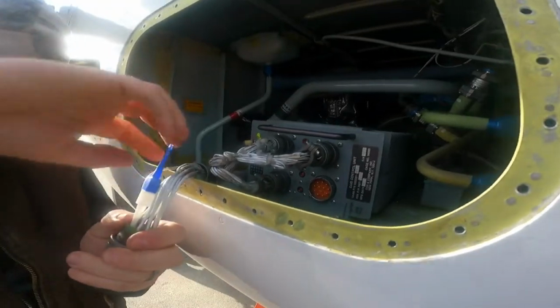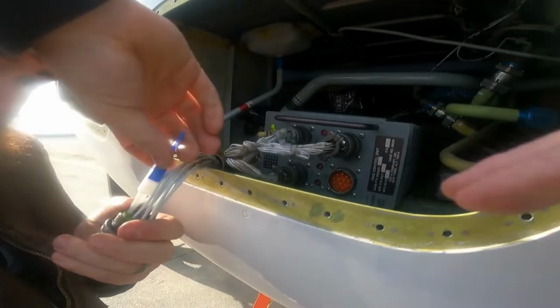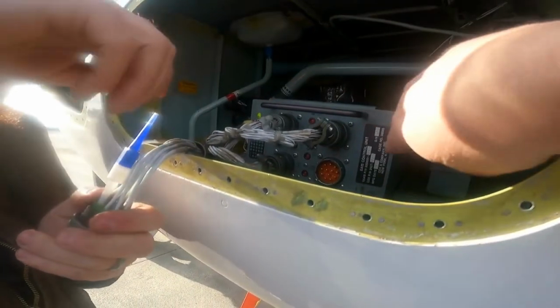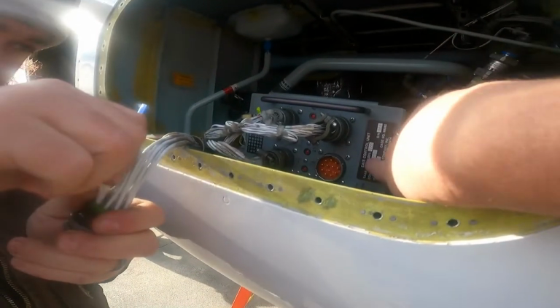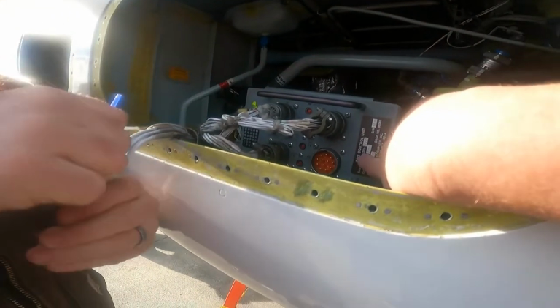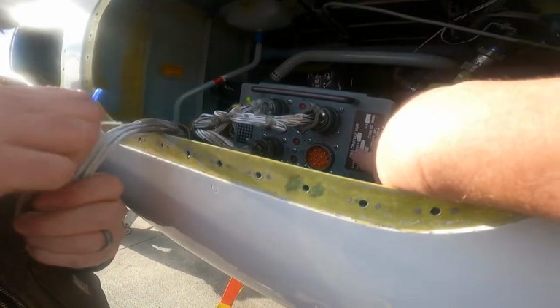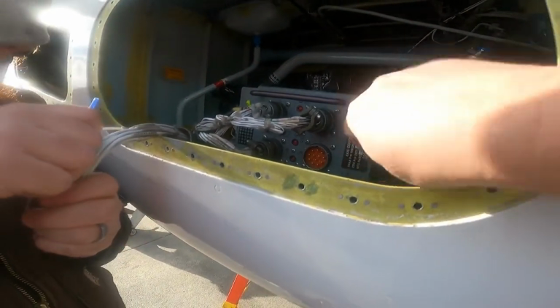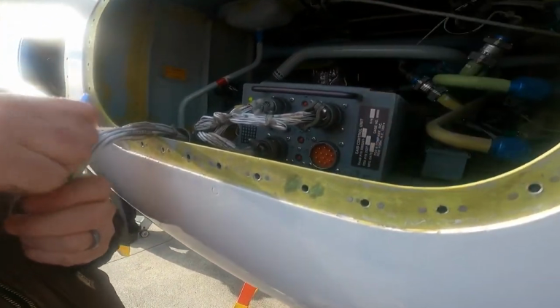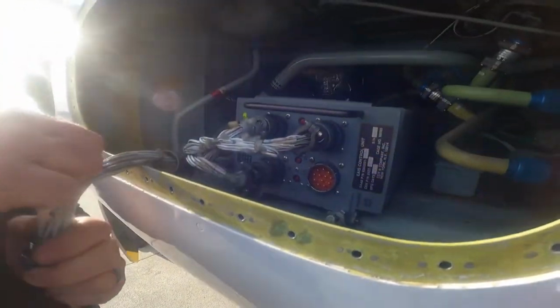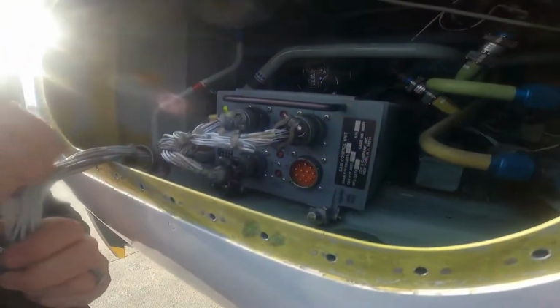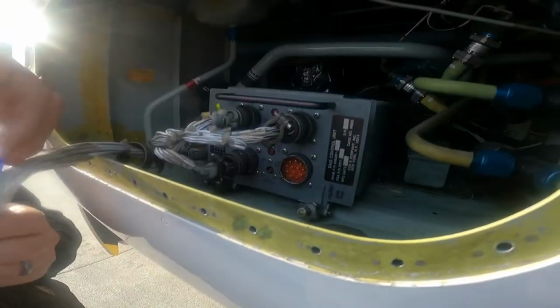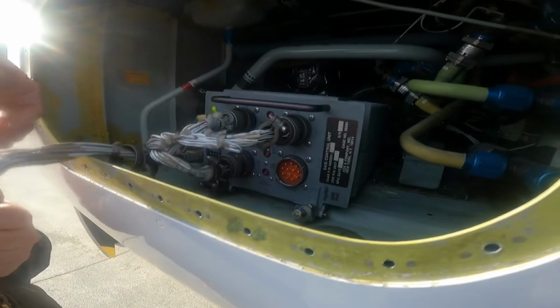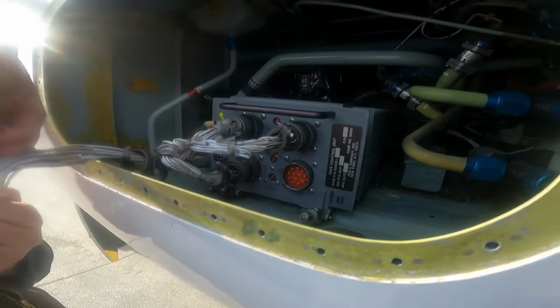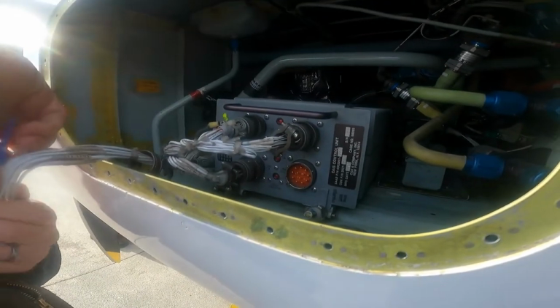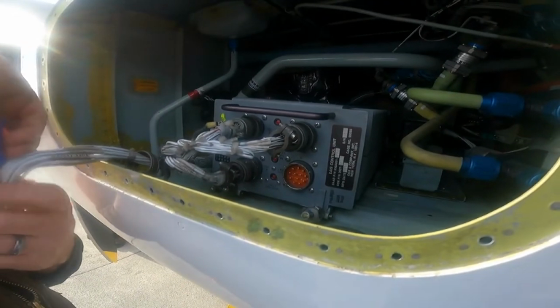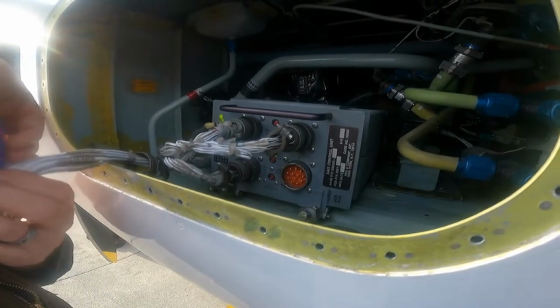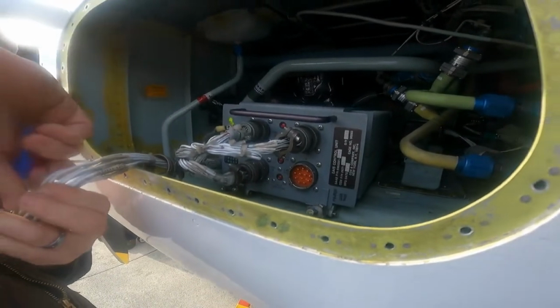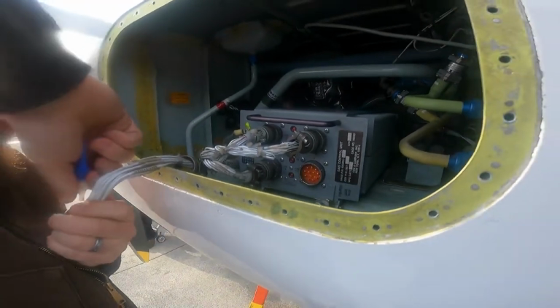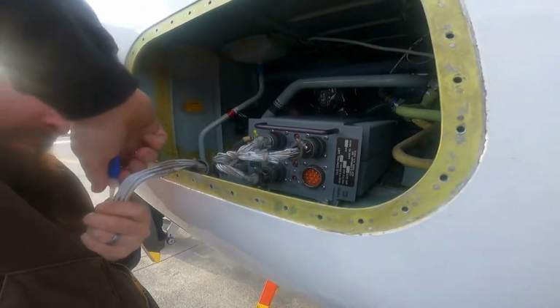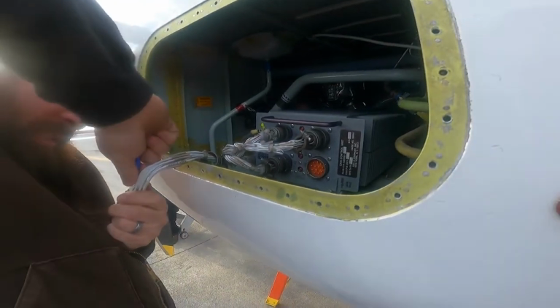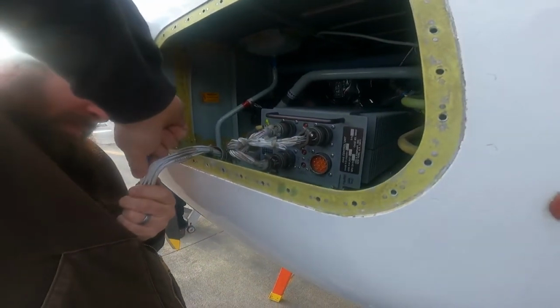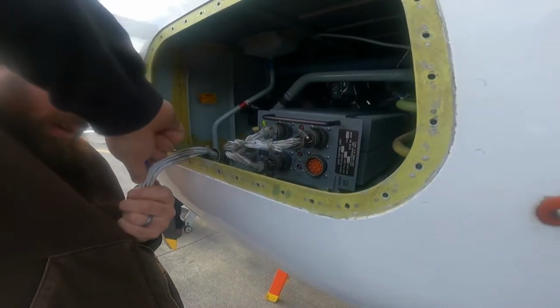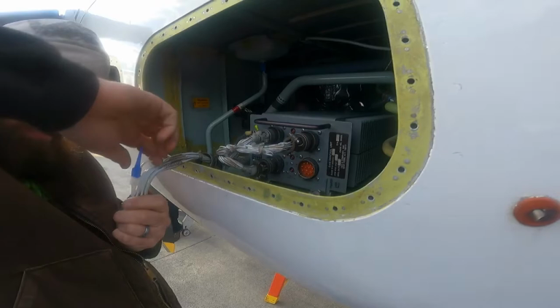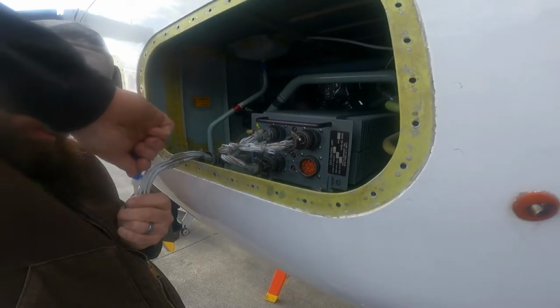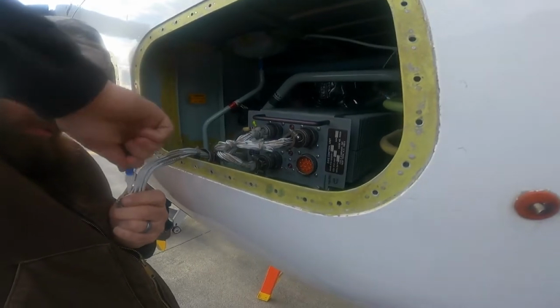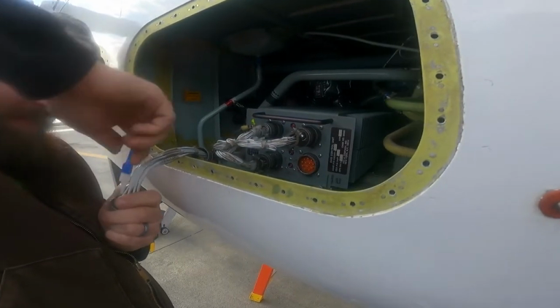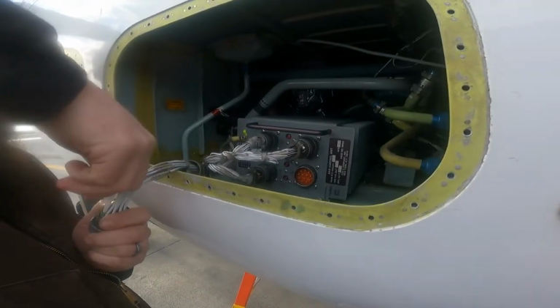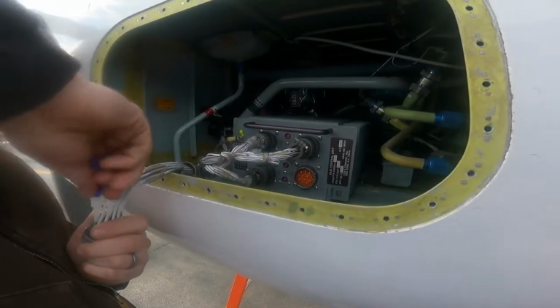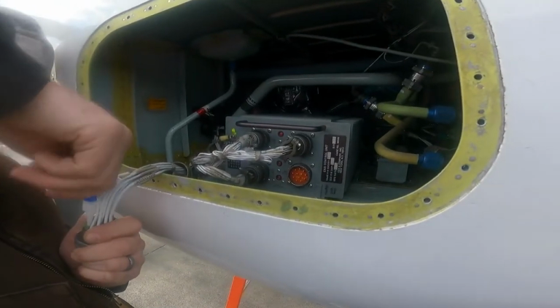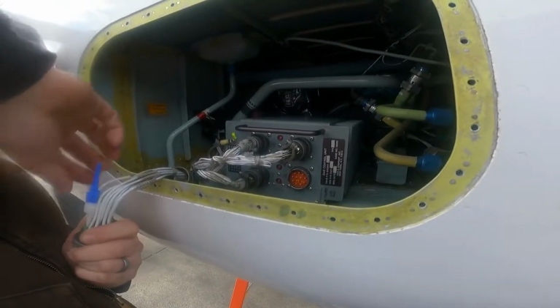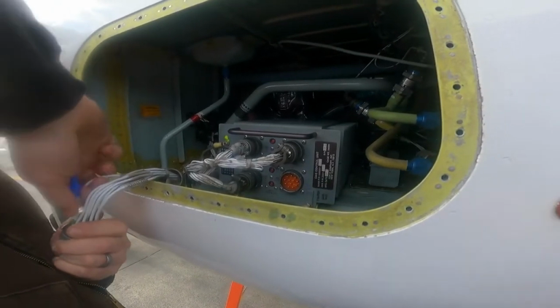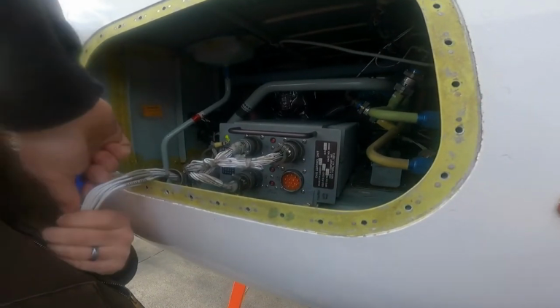And what is an EAIS control unit? That is basically the engine inlet EIA system. Okay, so it's the brains. Yep, for this particular area.